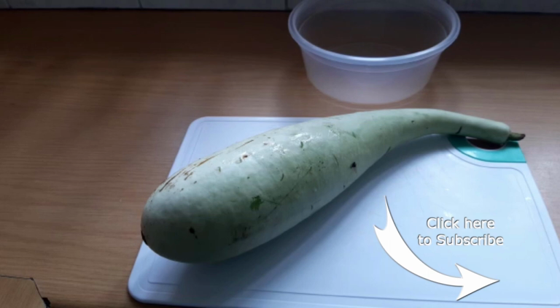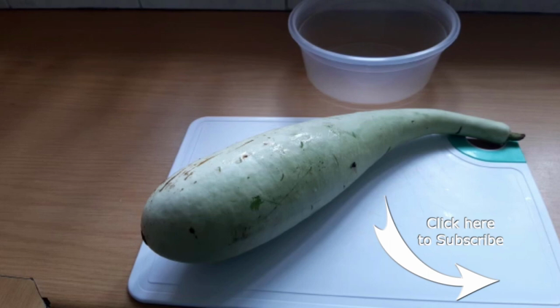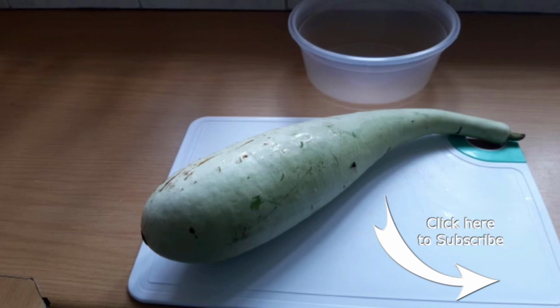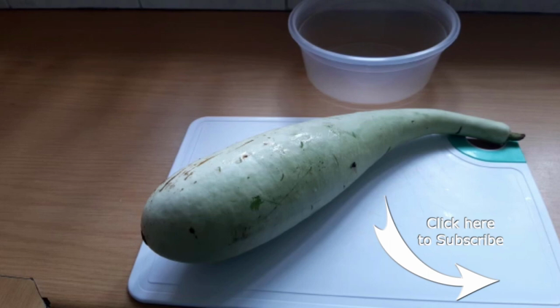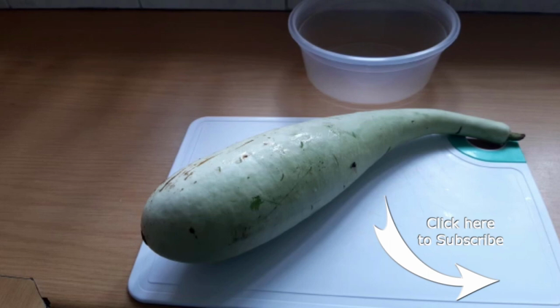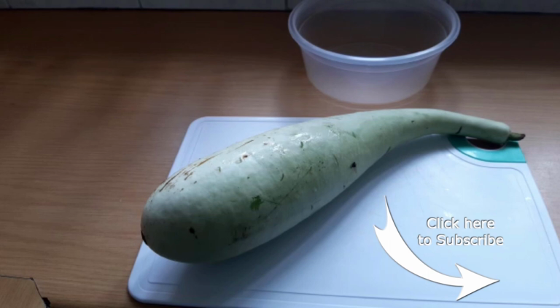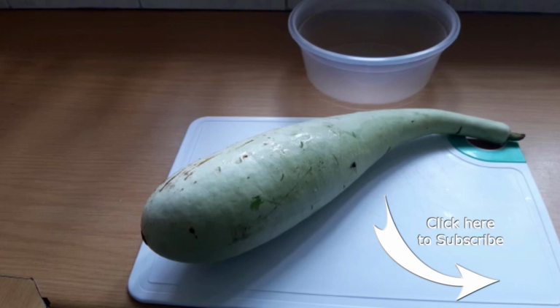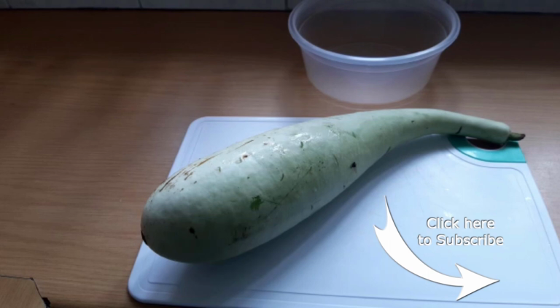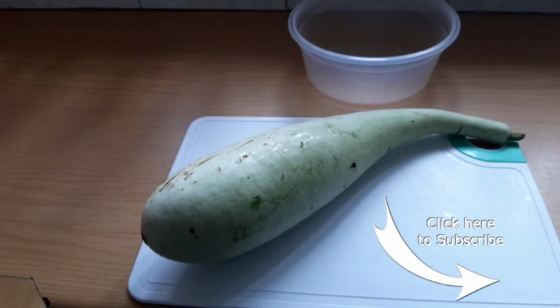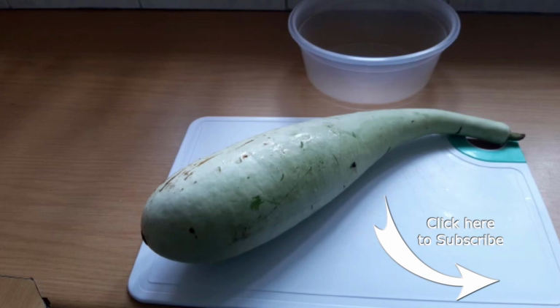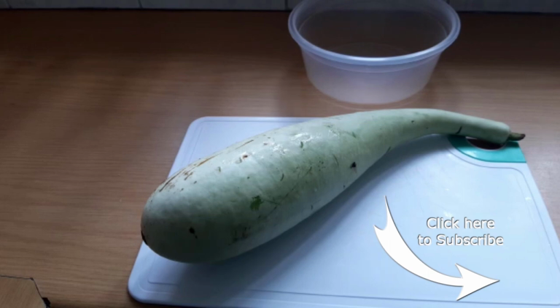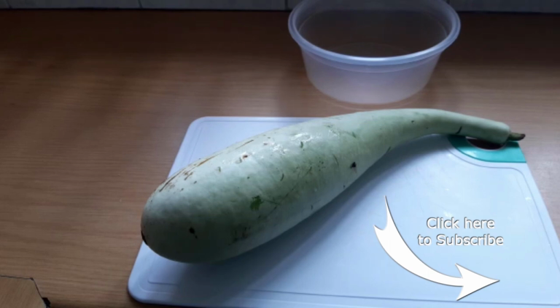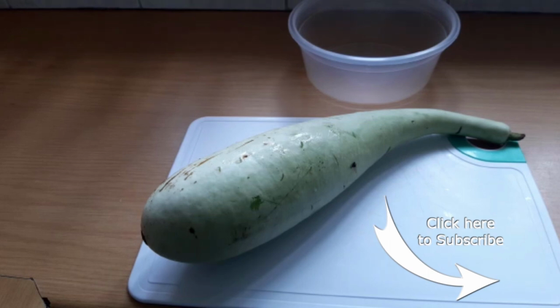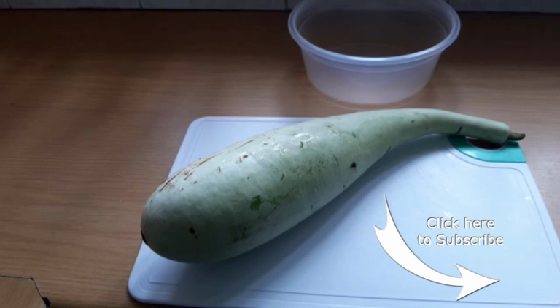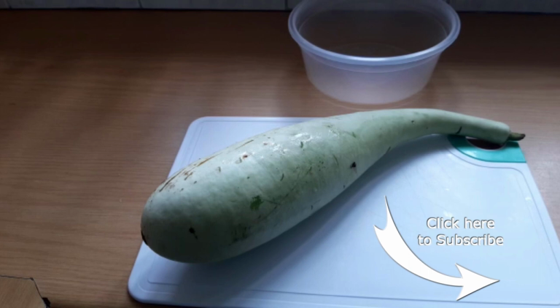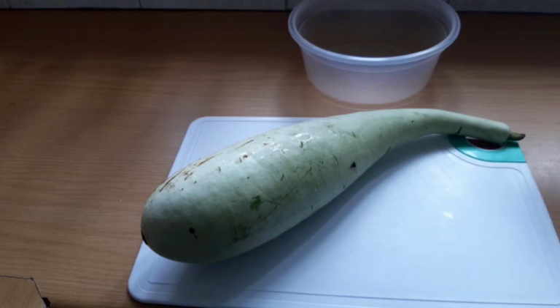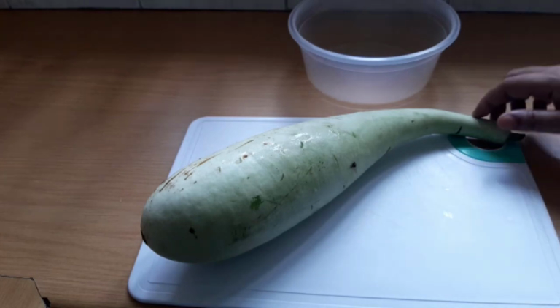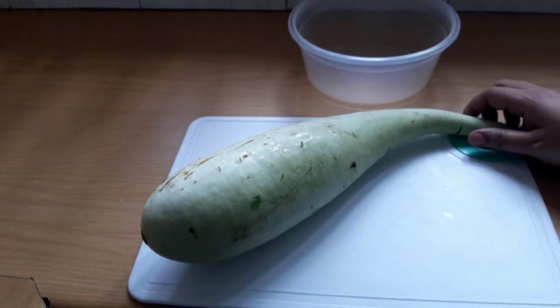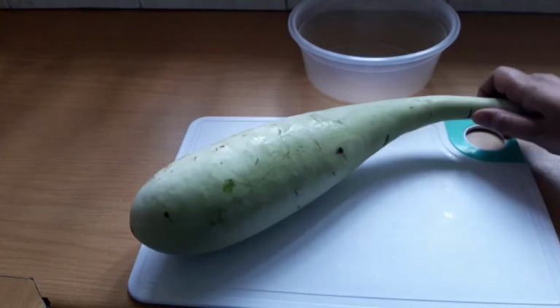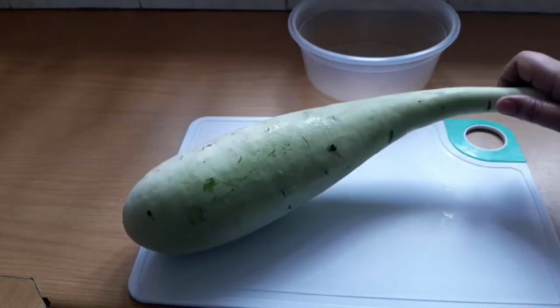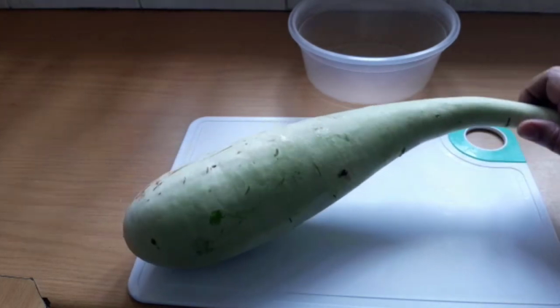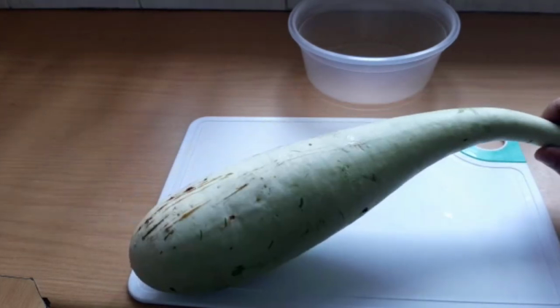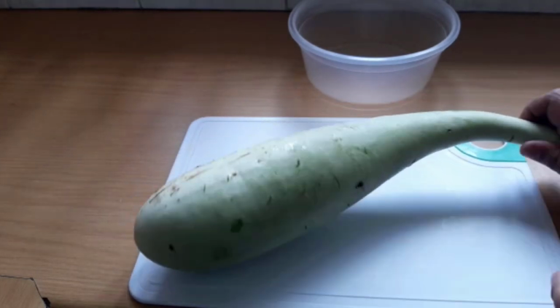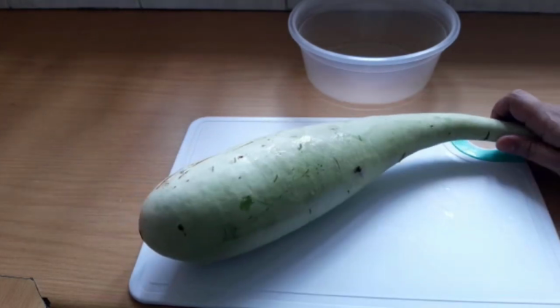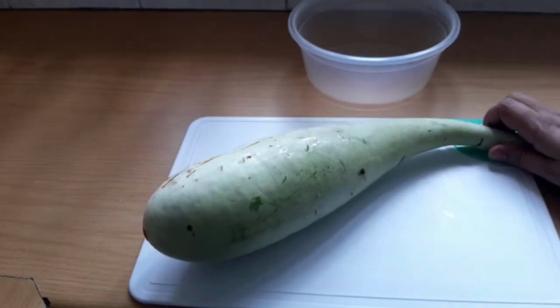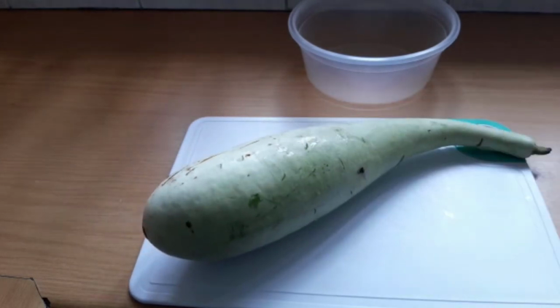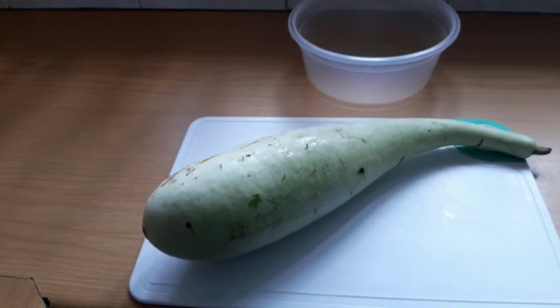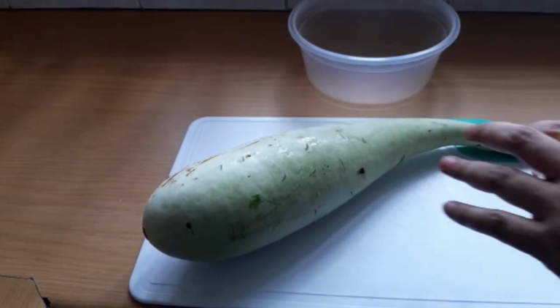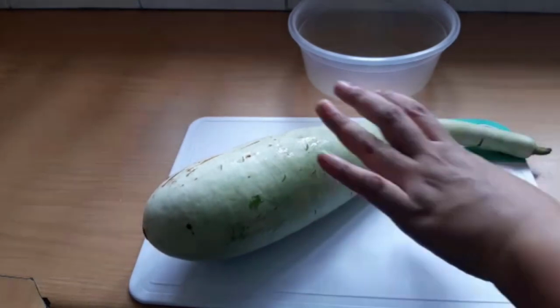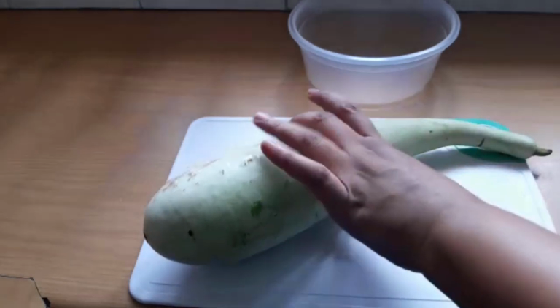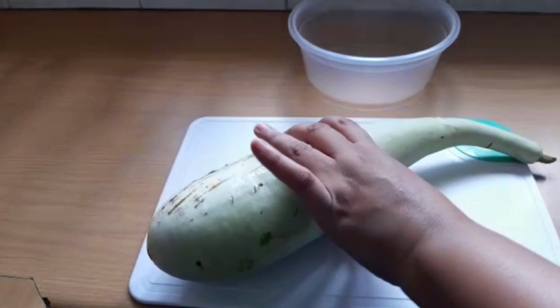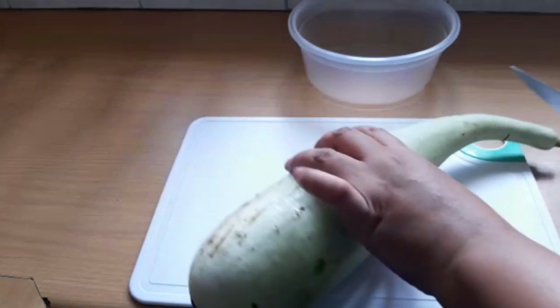I'm going to show you how to cut up the kalabash. This is what a kalabash looks like. The easiest way to clean it is to cut off the ends.